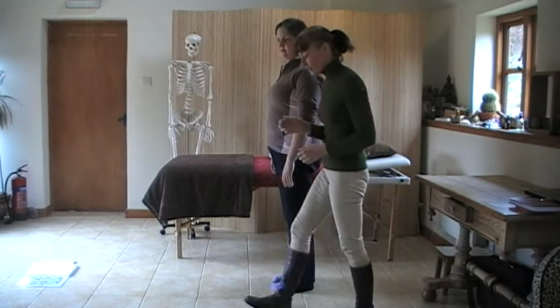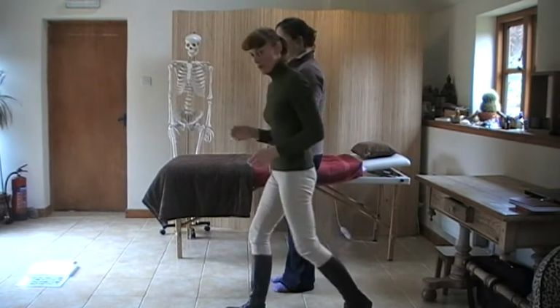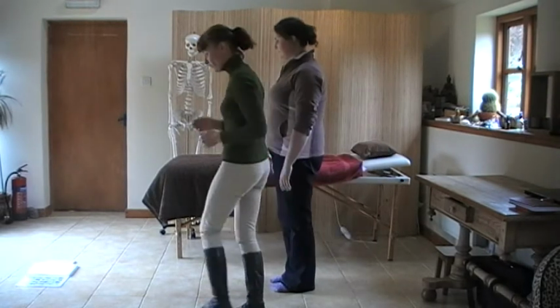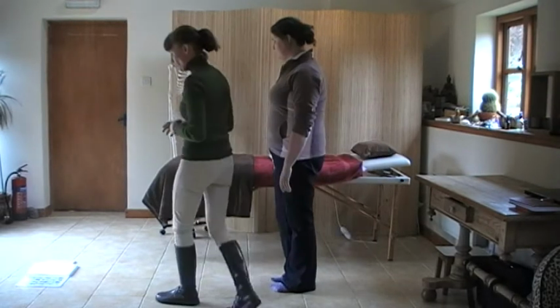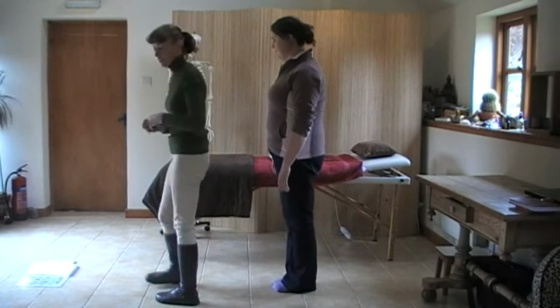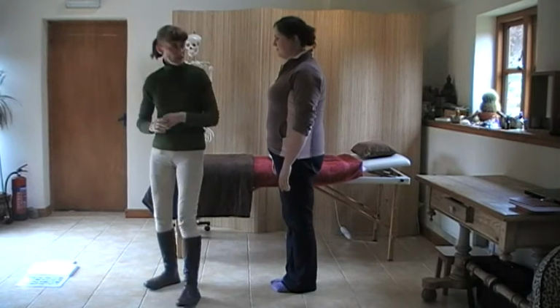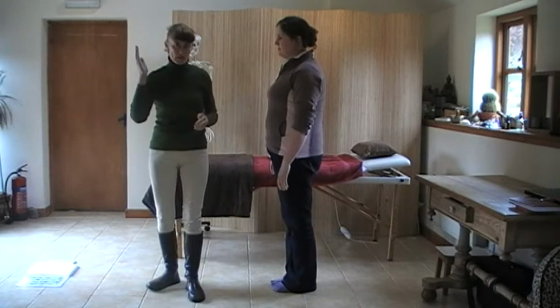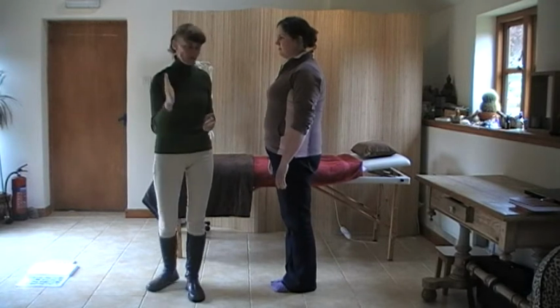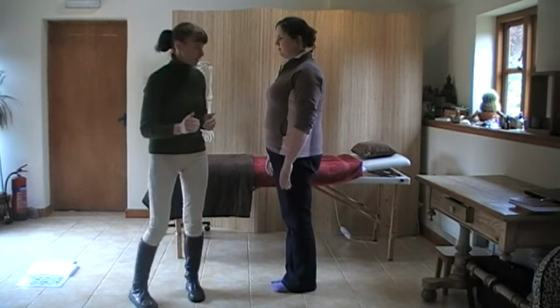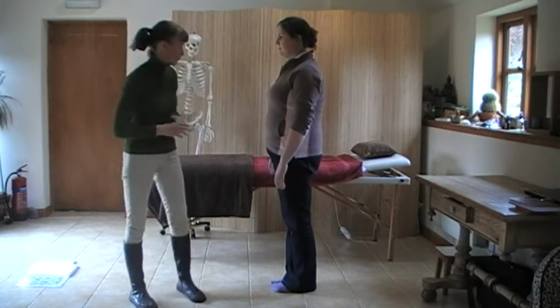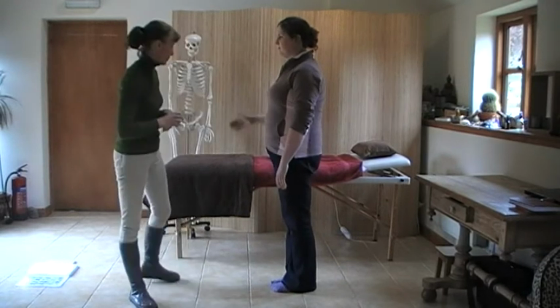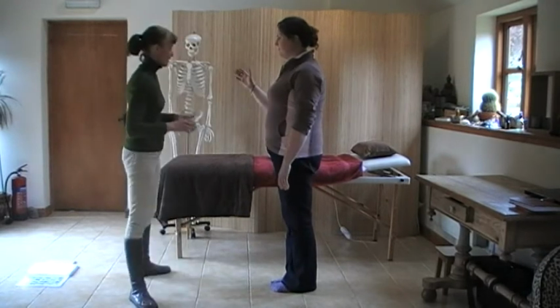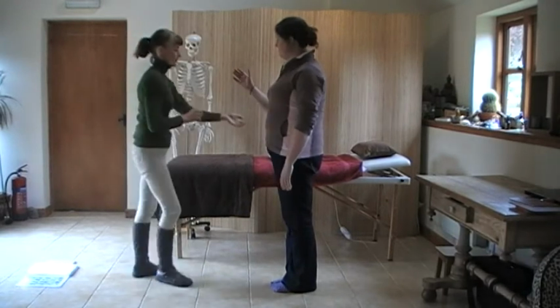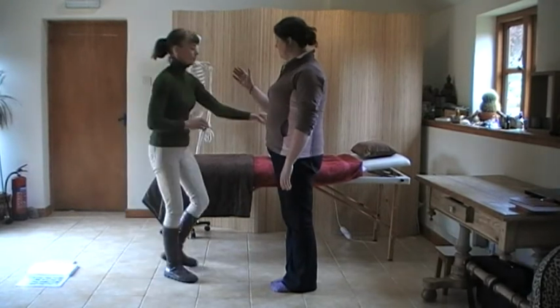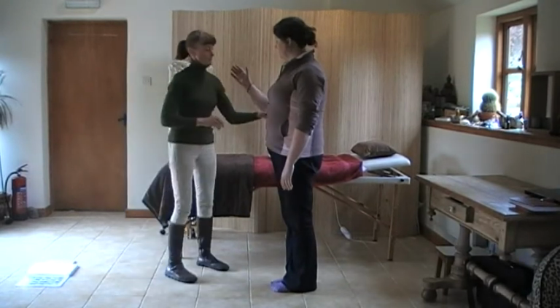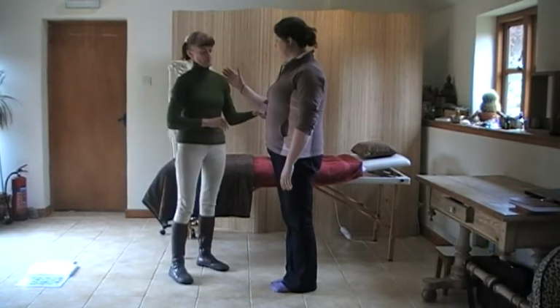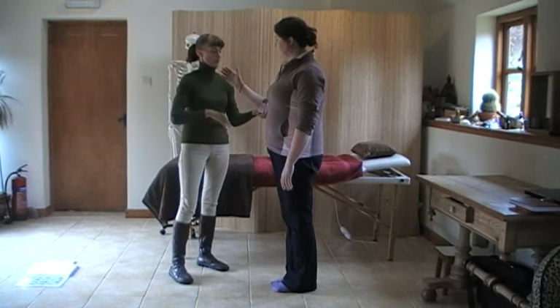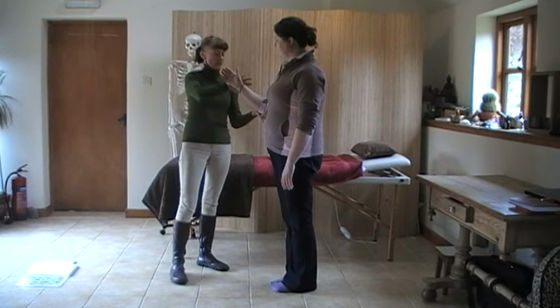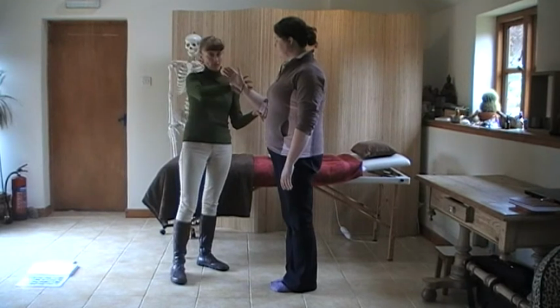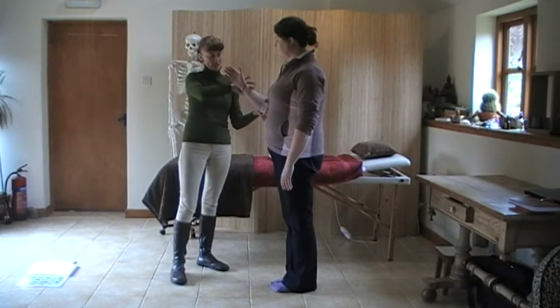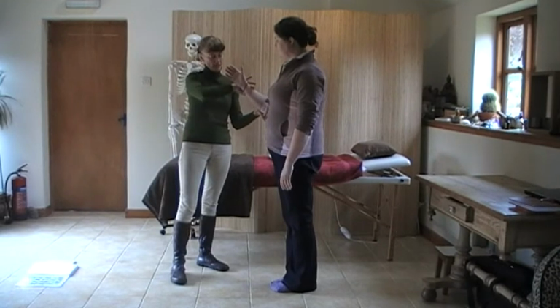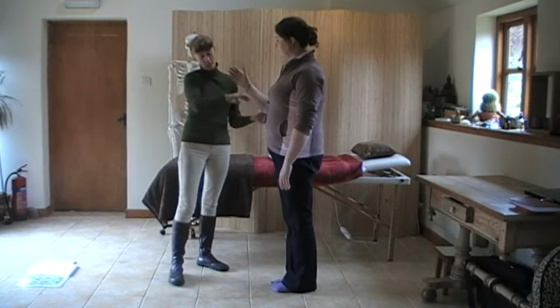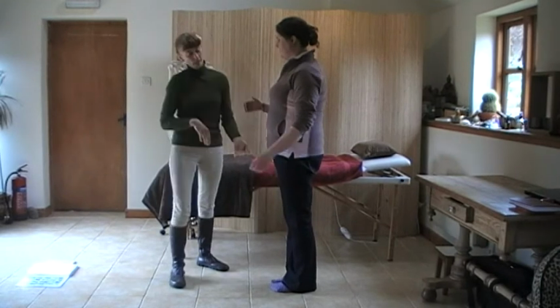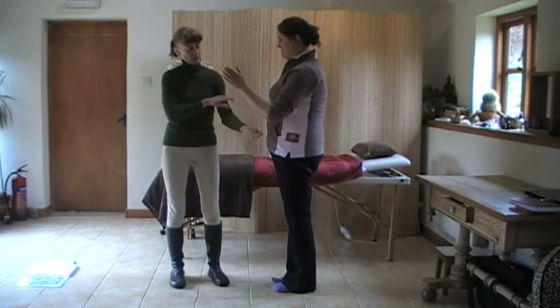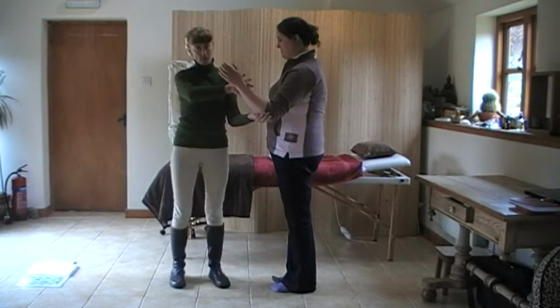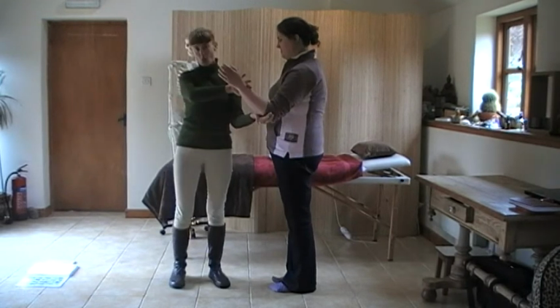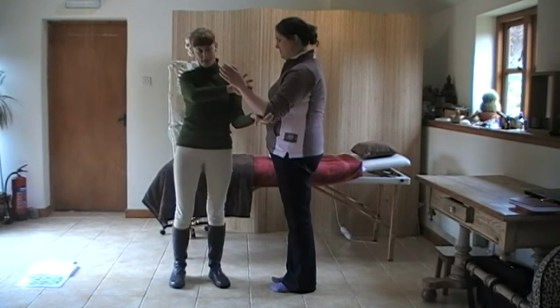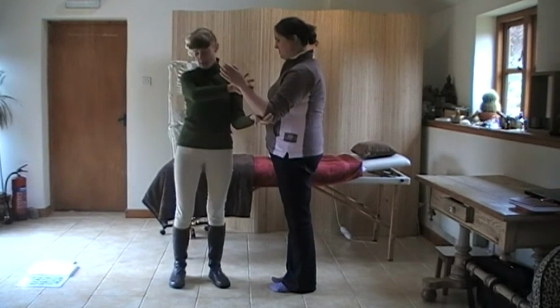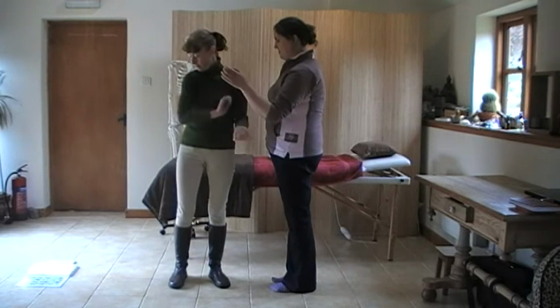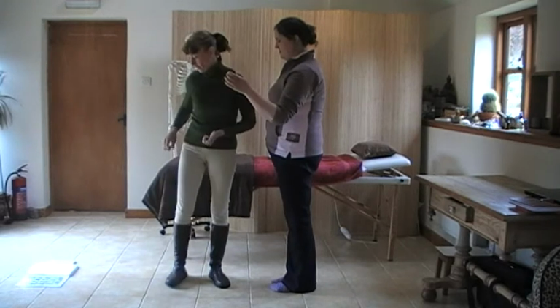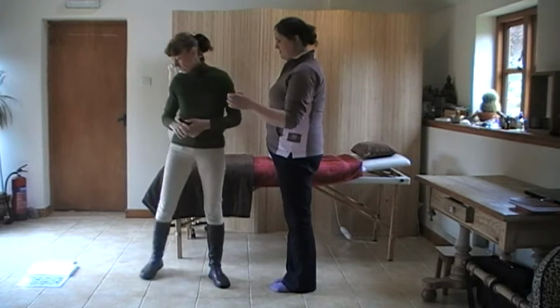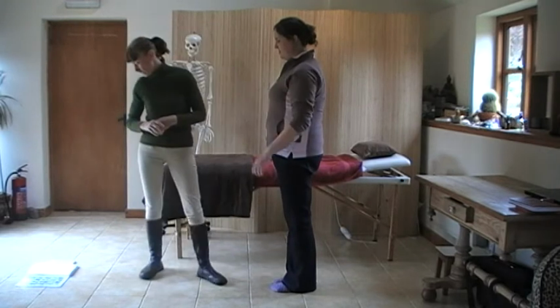Another stomach correction is the brachioradialis — our karate chop. Arm forward, support elbow, press down on the wrist. That's brachioradialis.